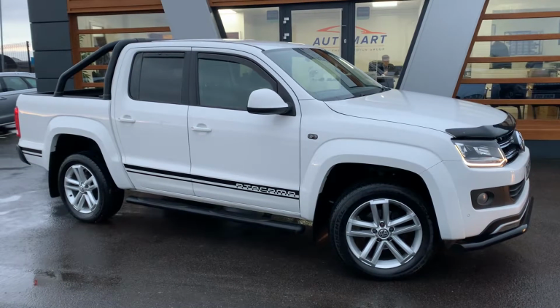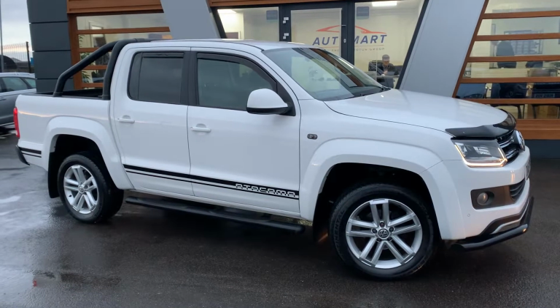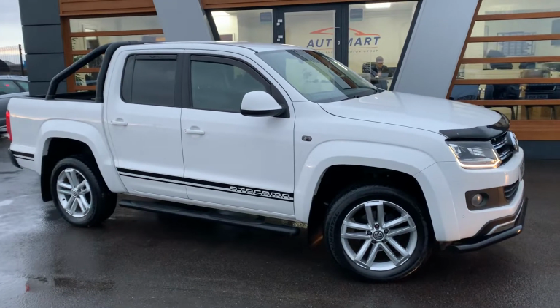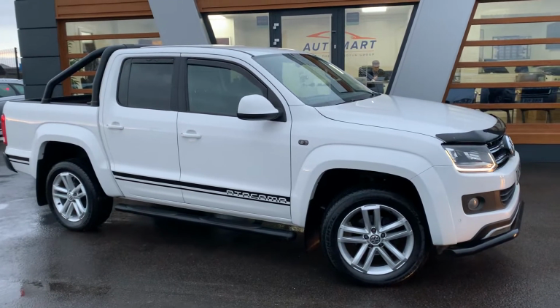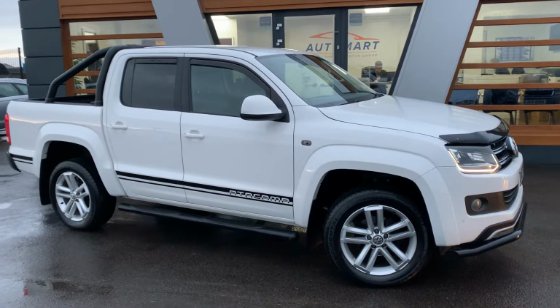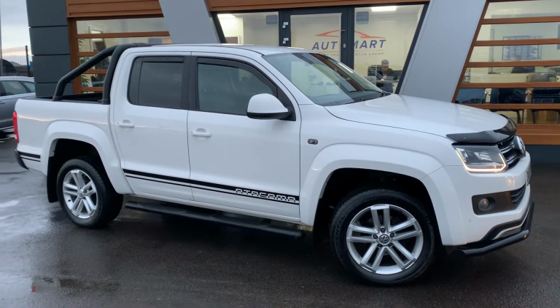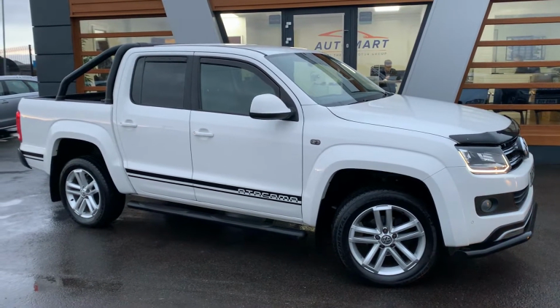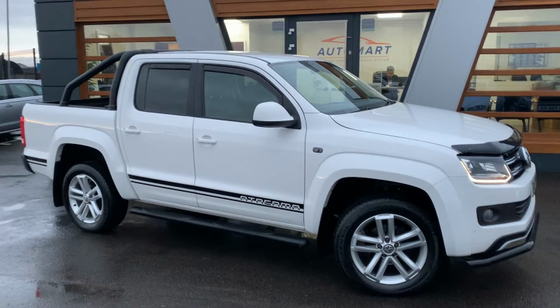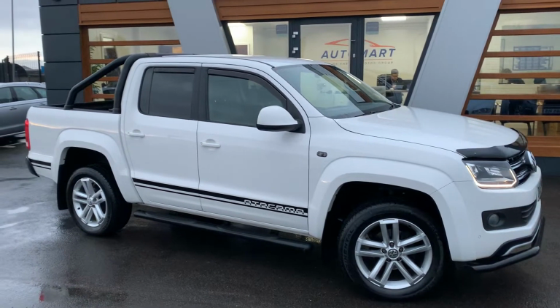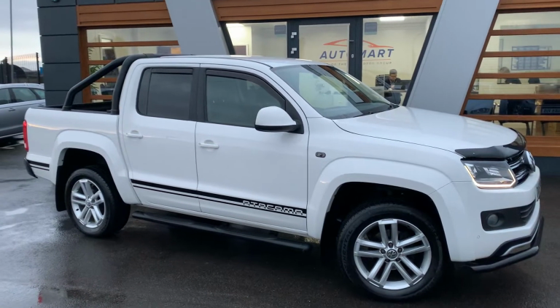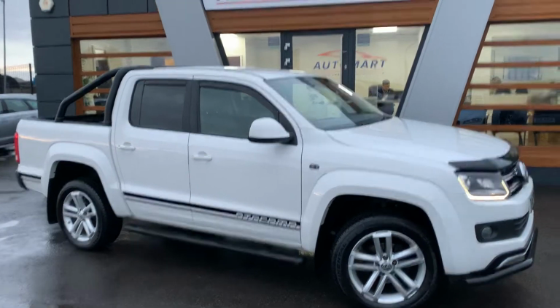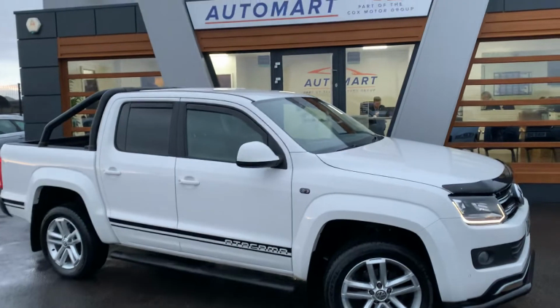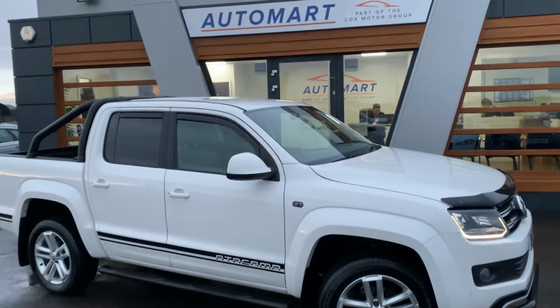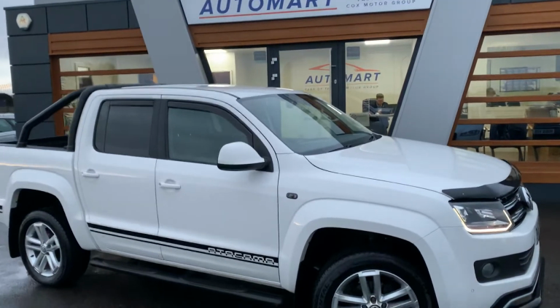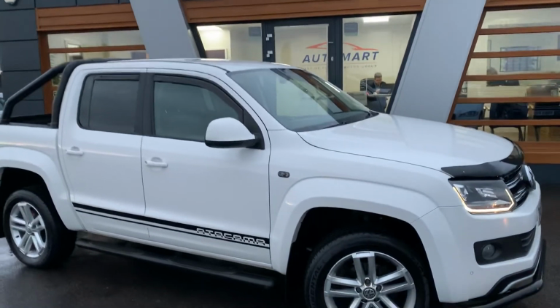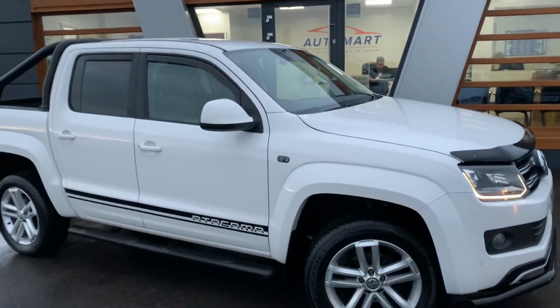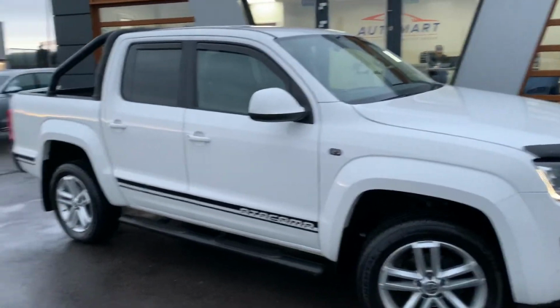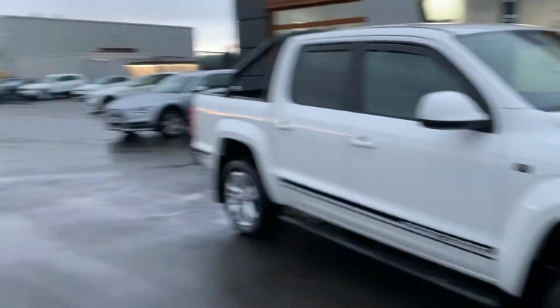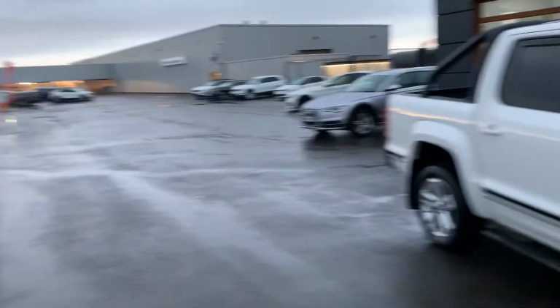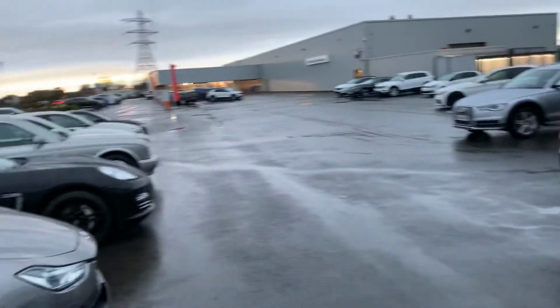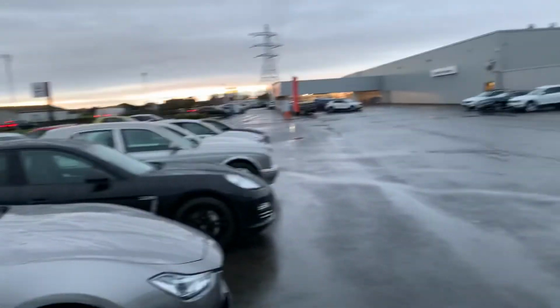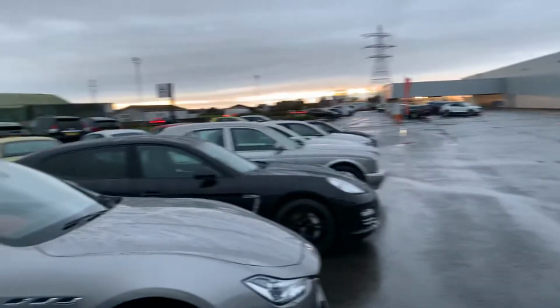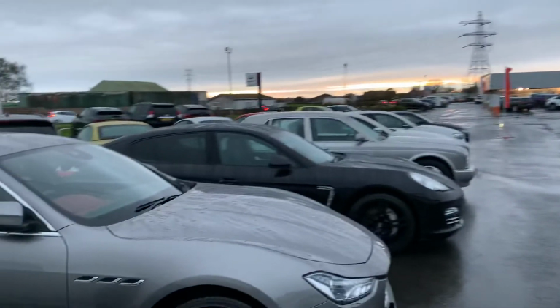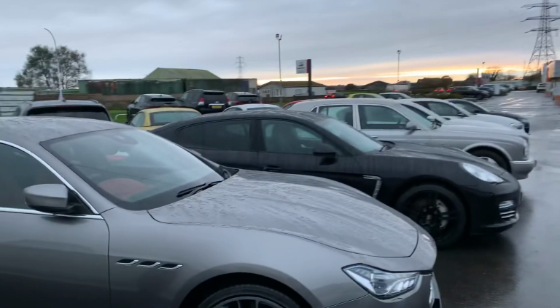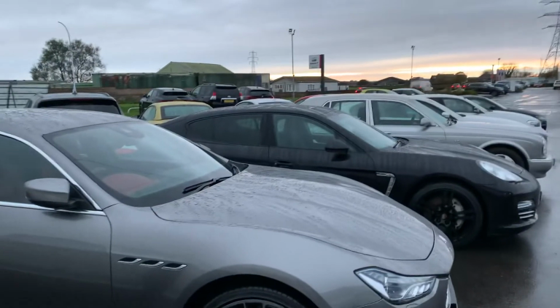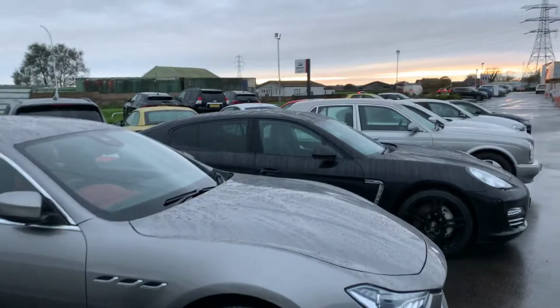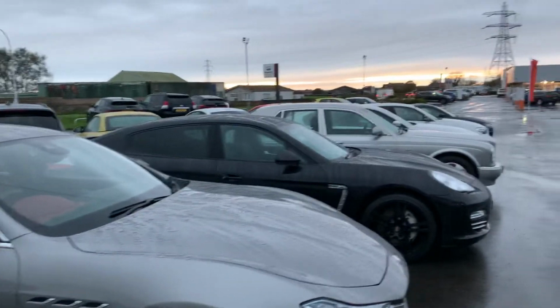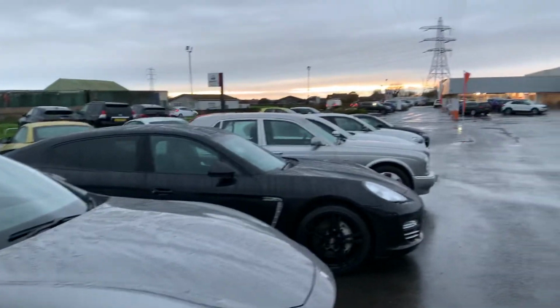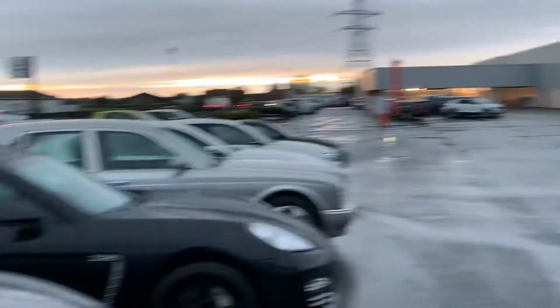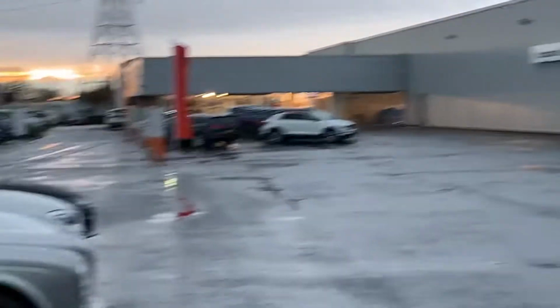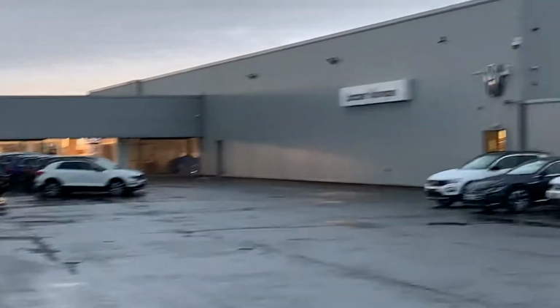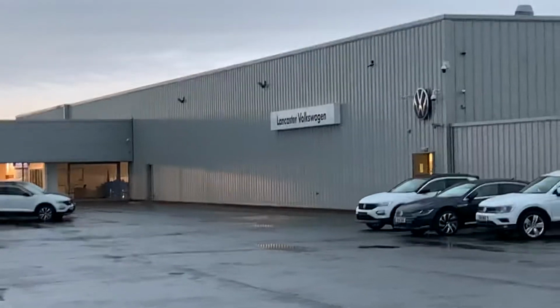Hi guys, welcome to Lancaster Automart. I'm Danny. This is us at our site along with our partners at Lancaster Volkswagen.